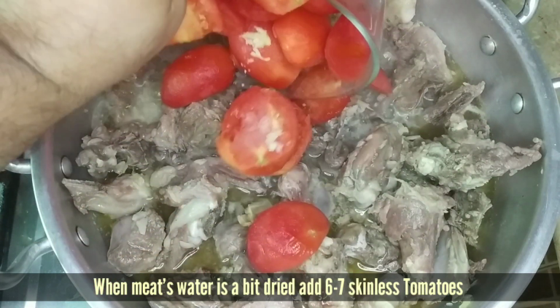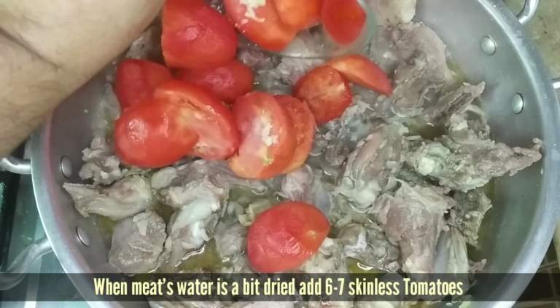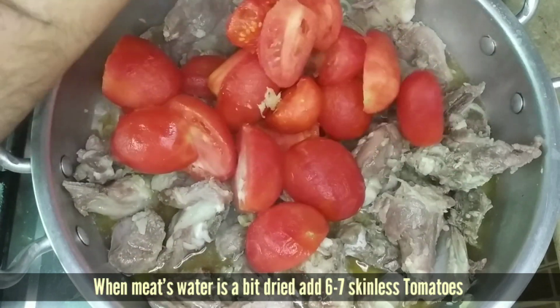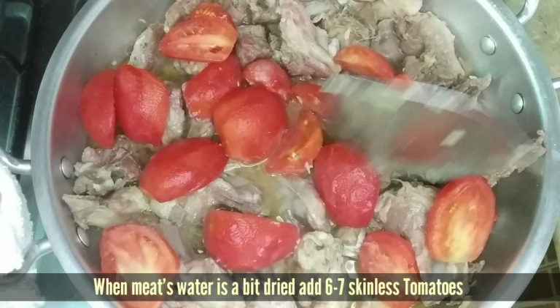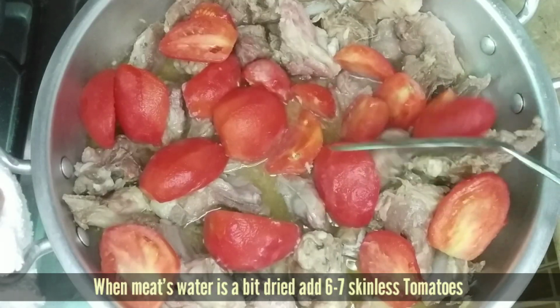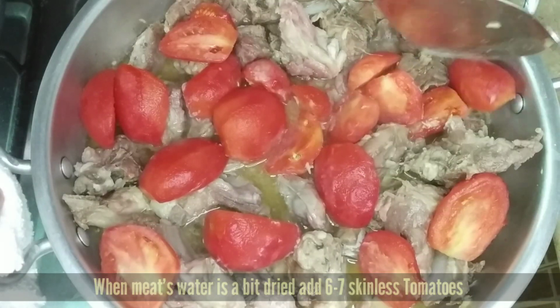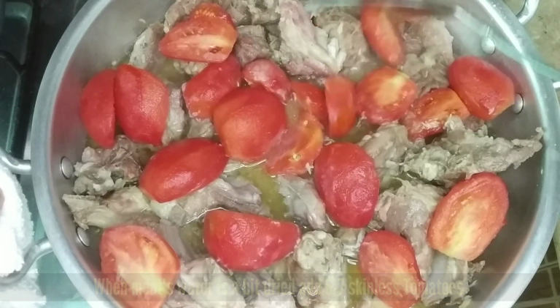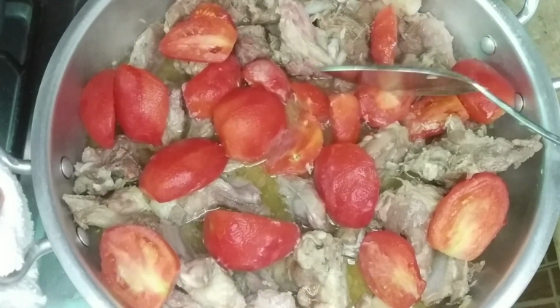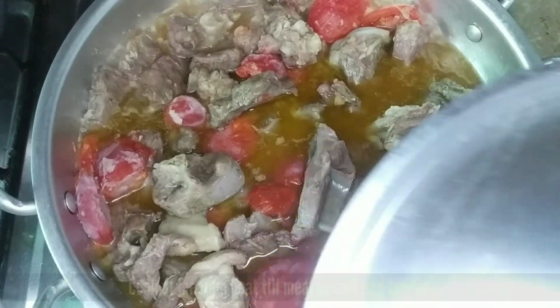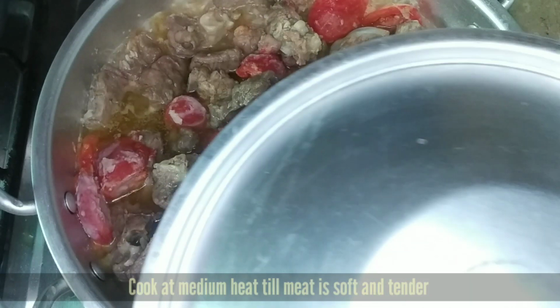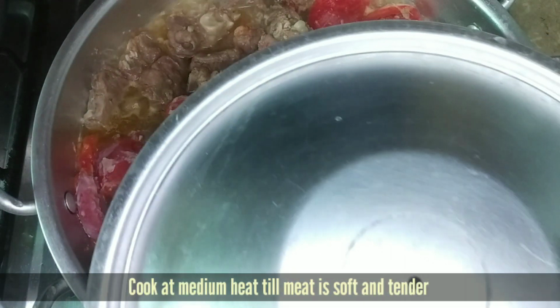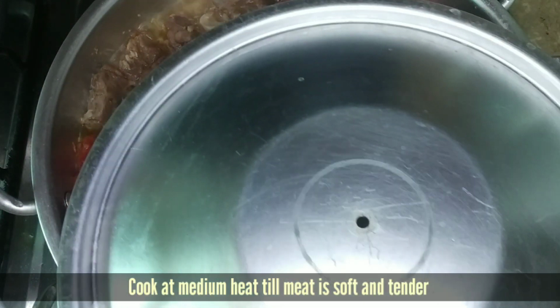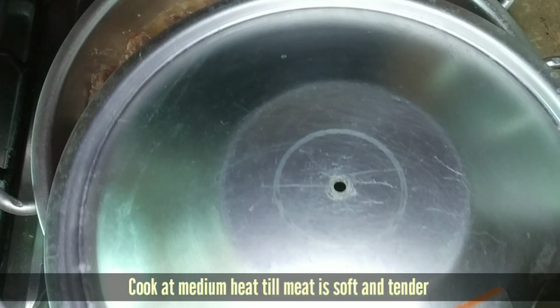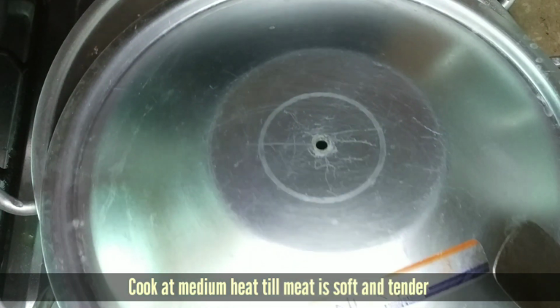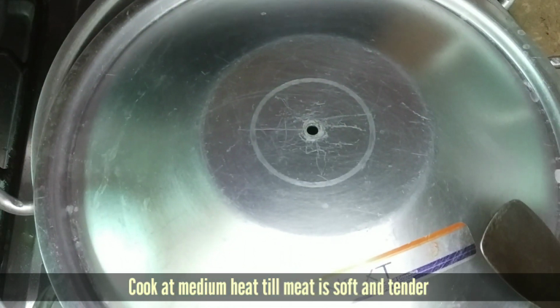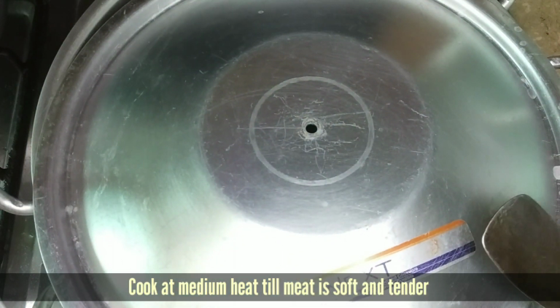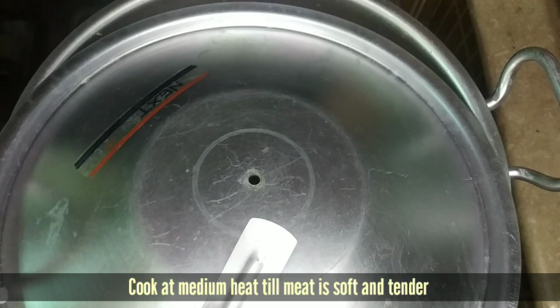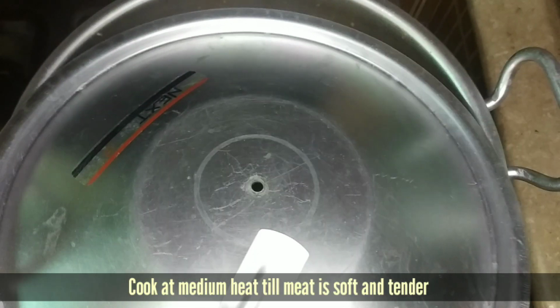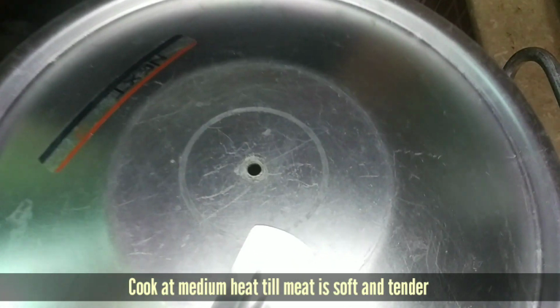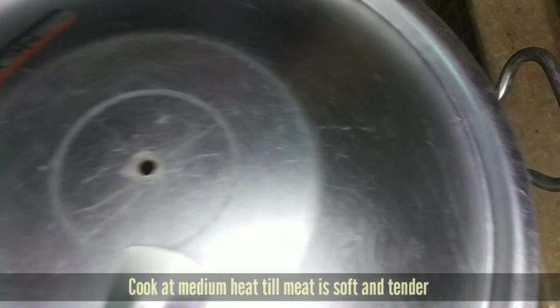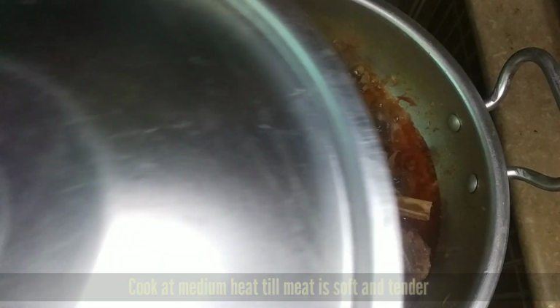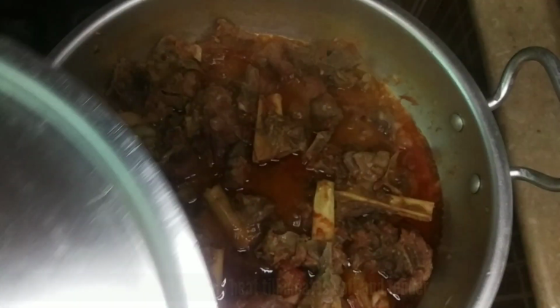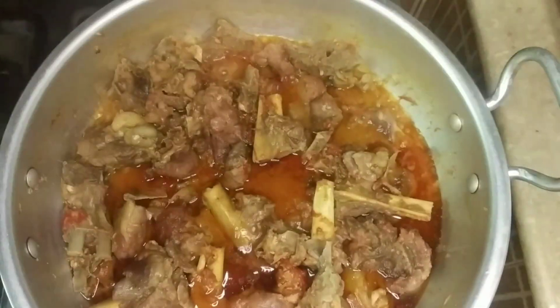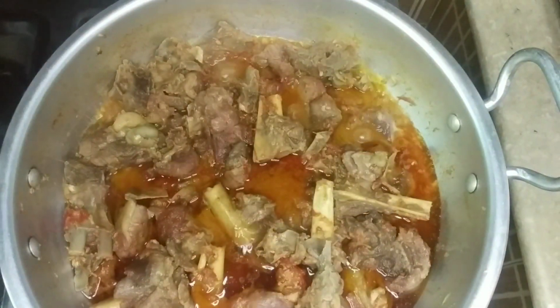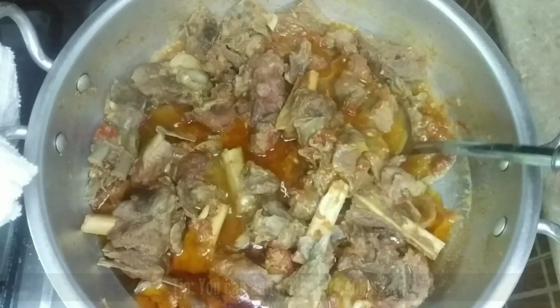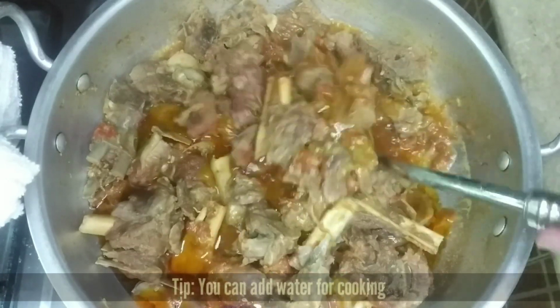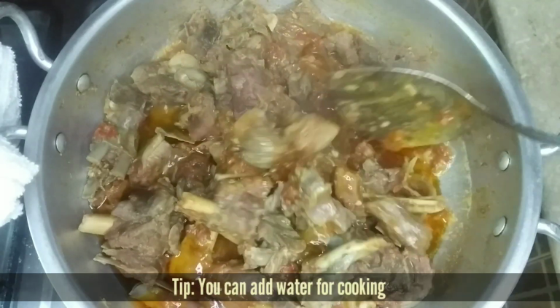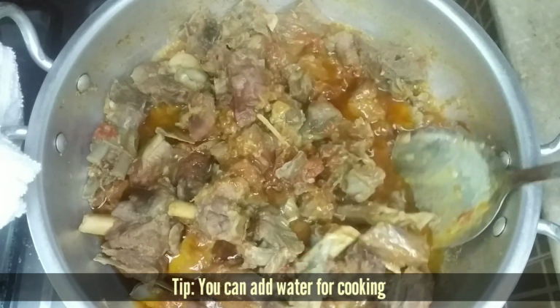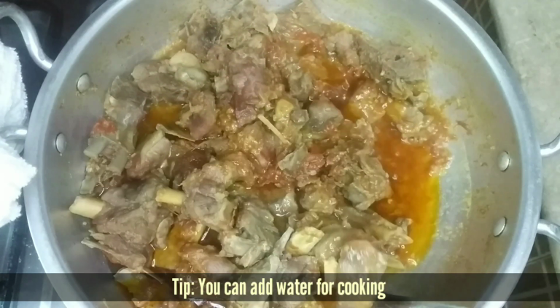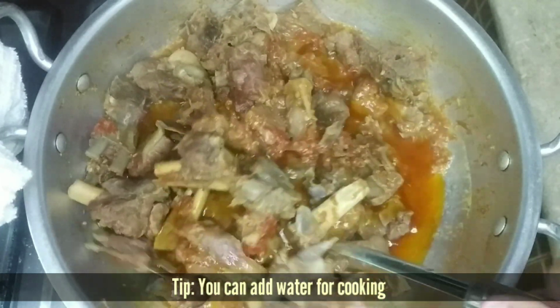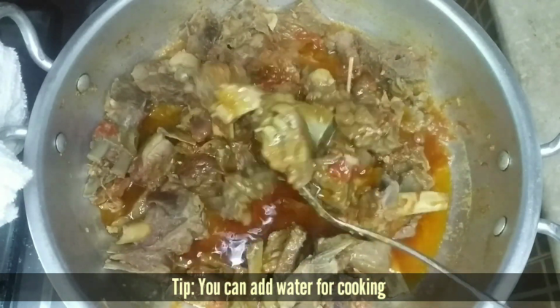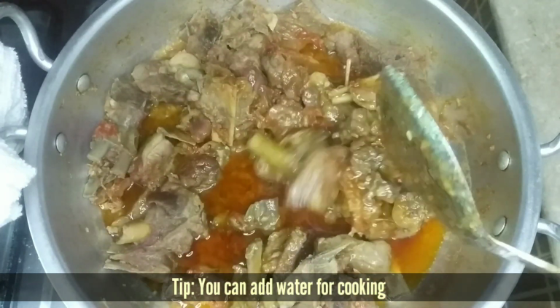We add 6-7 tomatoes. Then we cook for 2-3 hours.